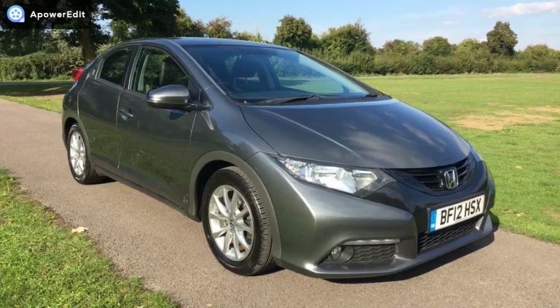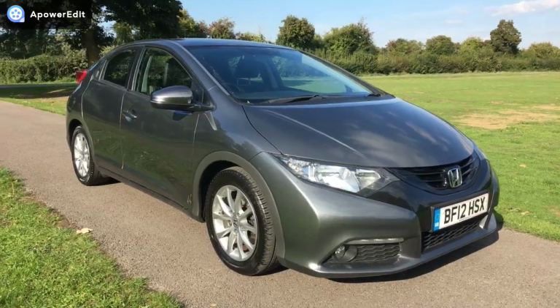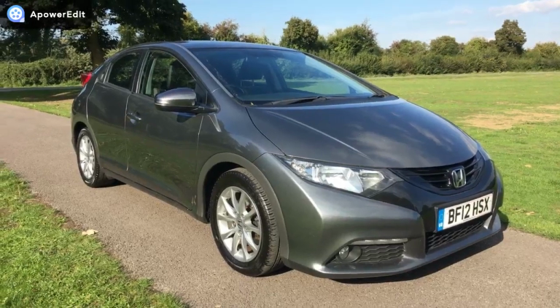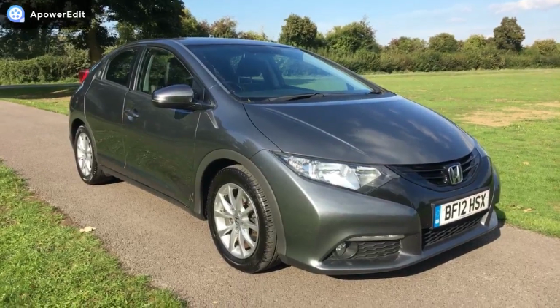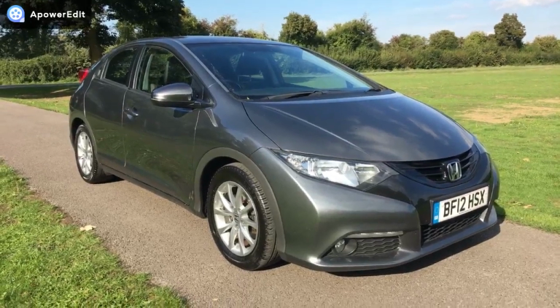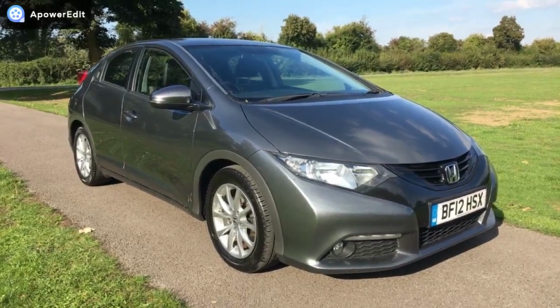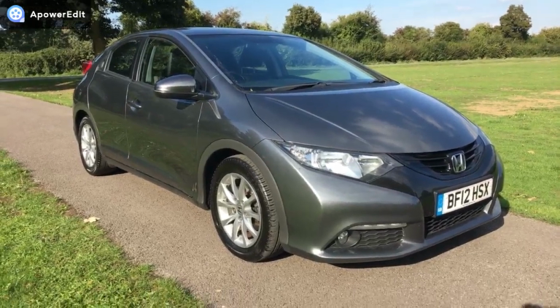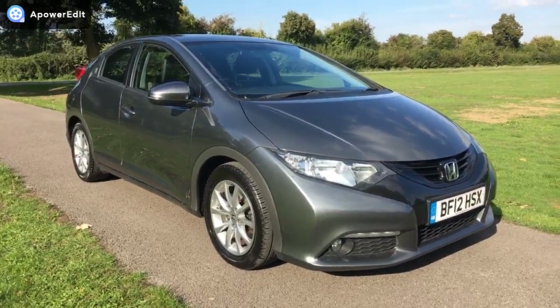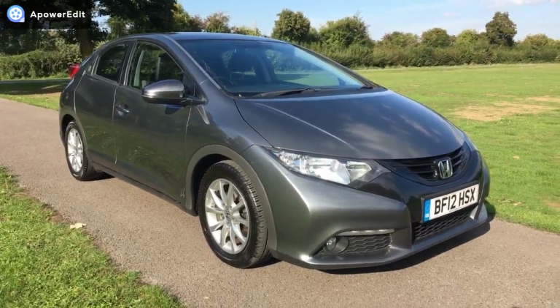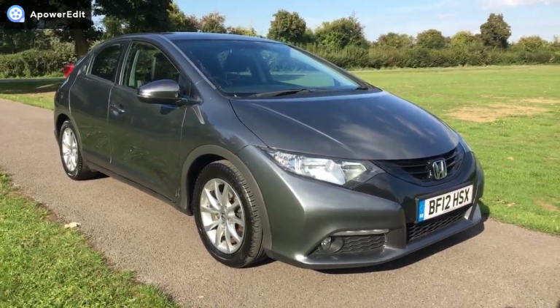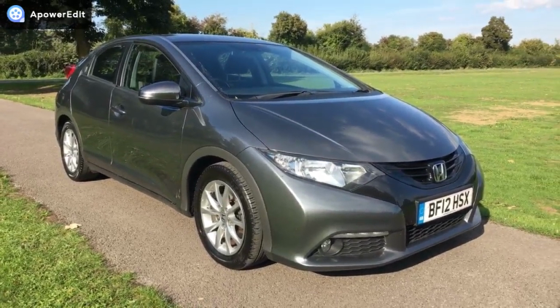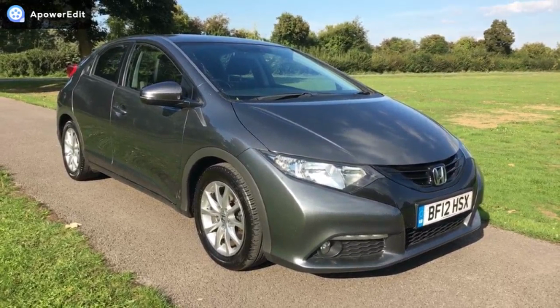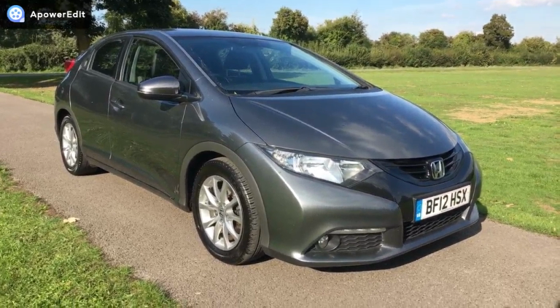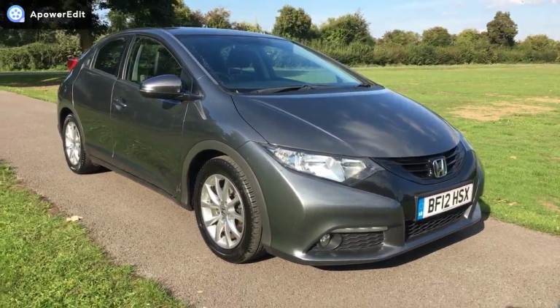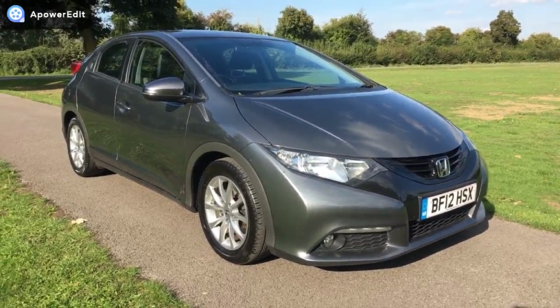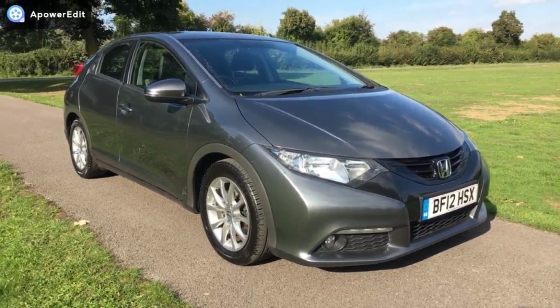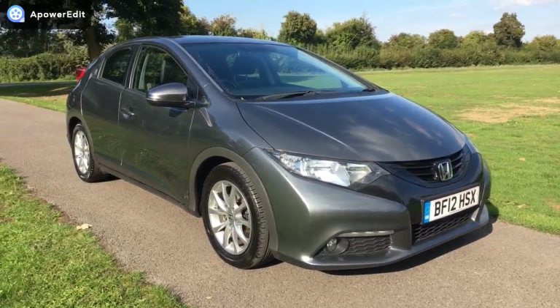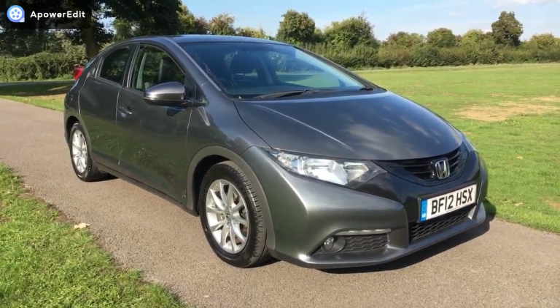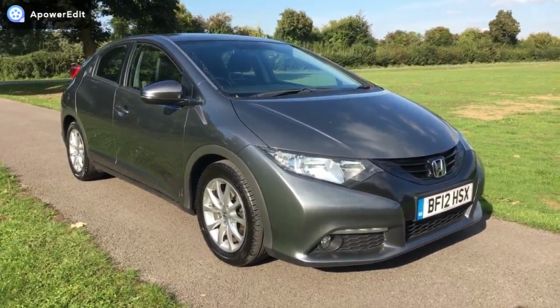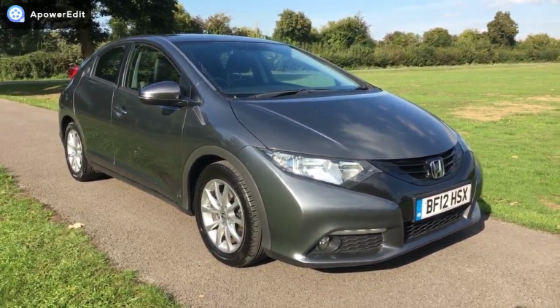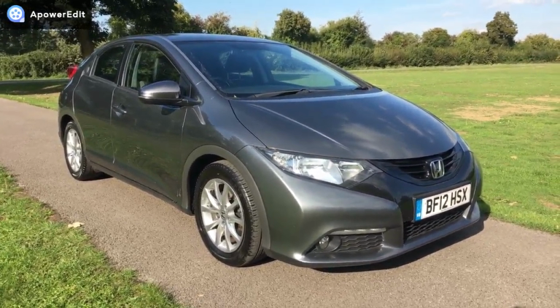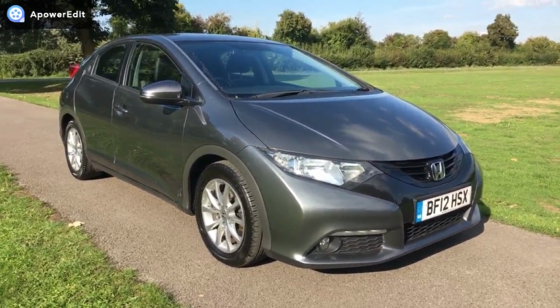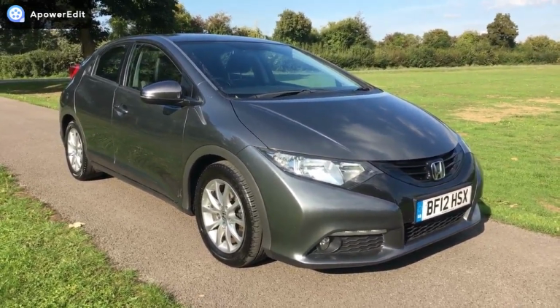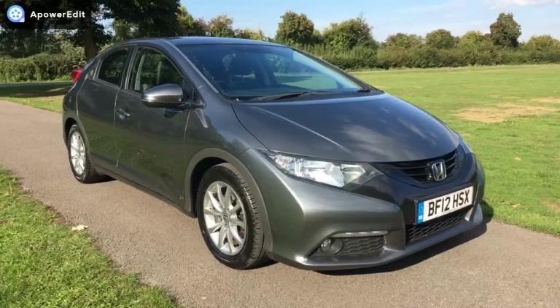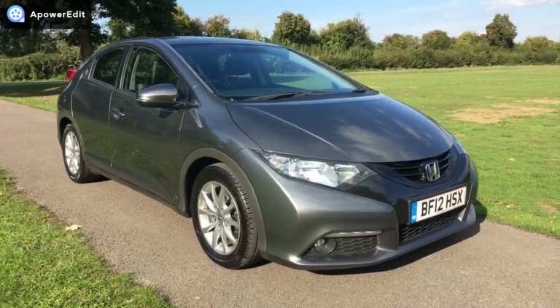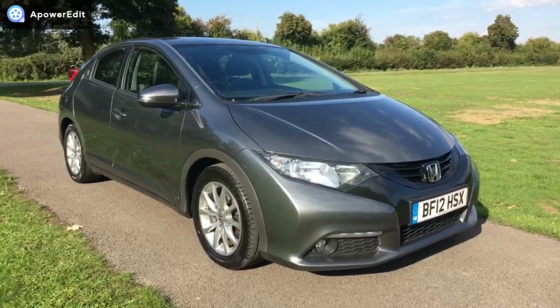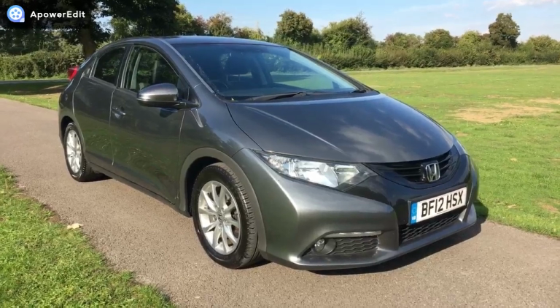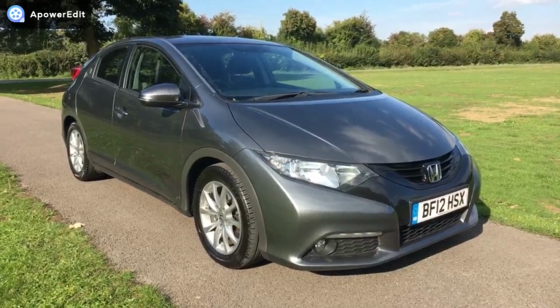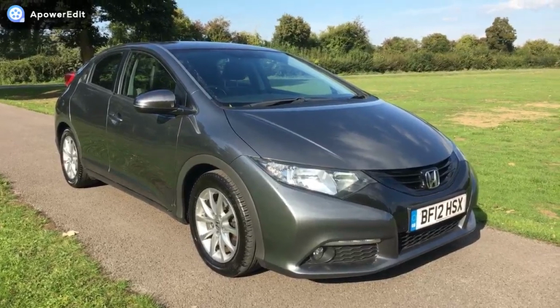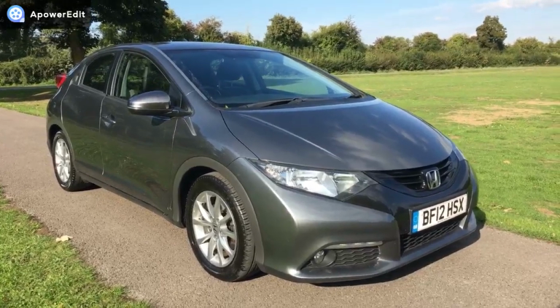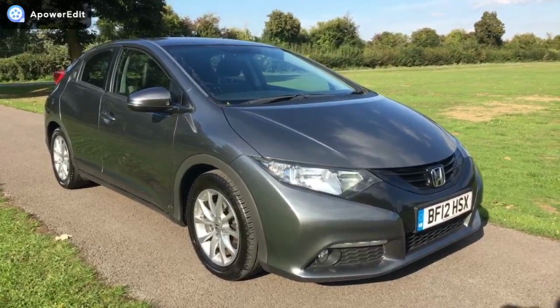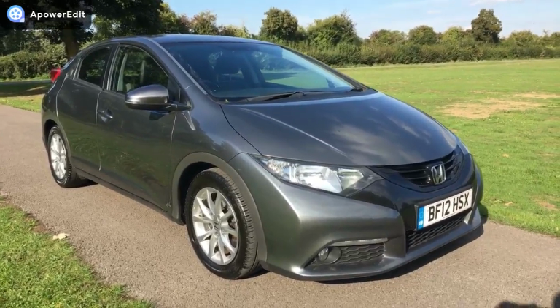Right then, this is a quick walk-around video for a Honda Civic 2.2 EX diesel. This particular car is one of the newer-shaped 2012 models, EX, with 87,000 miles on the clock.